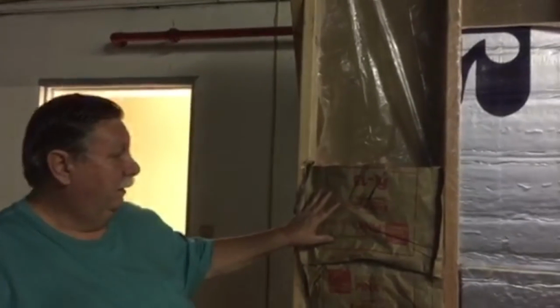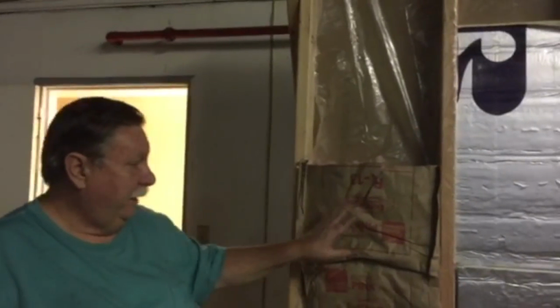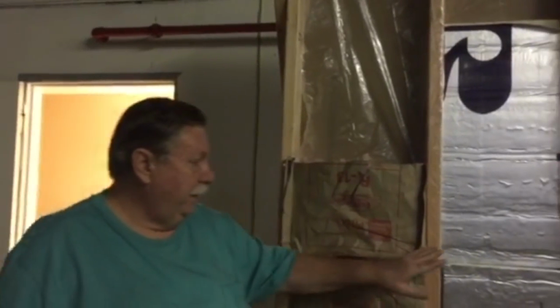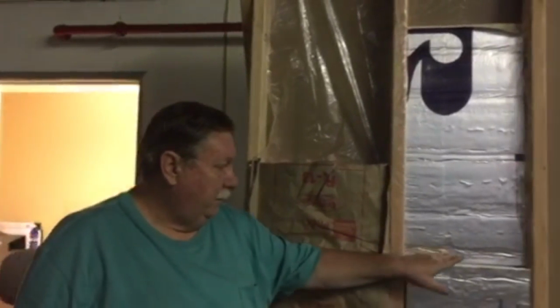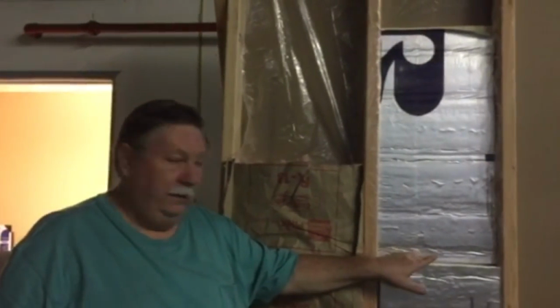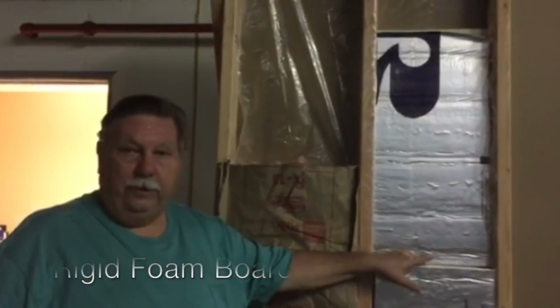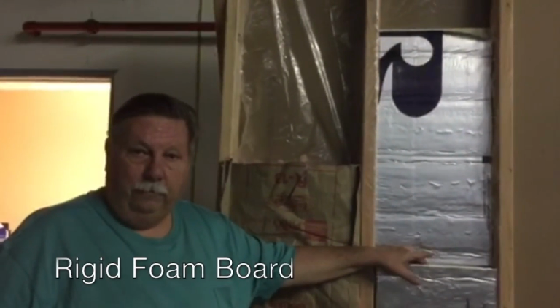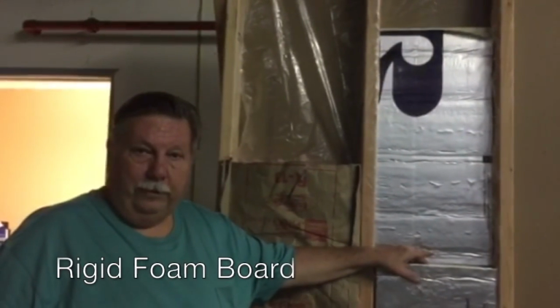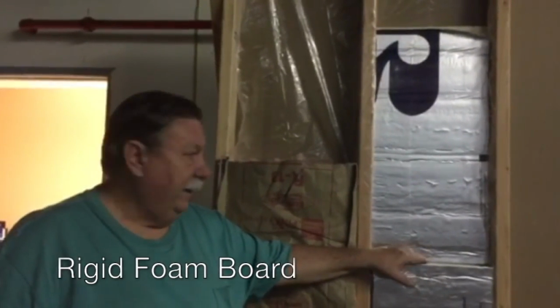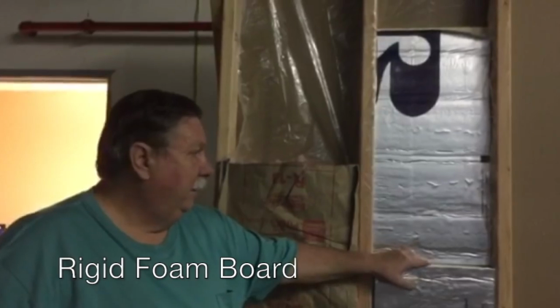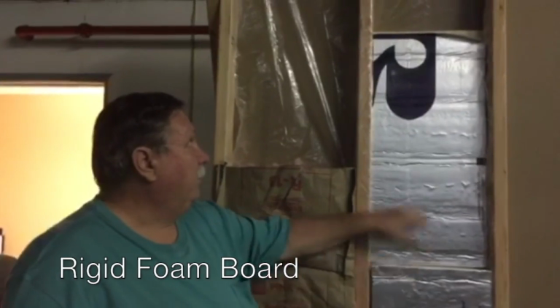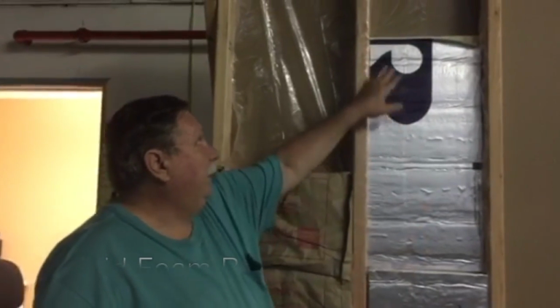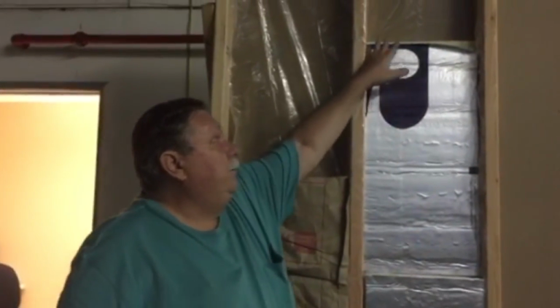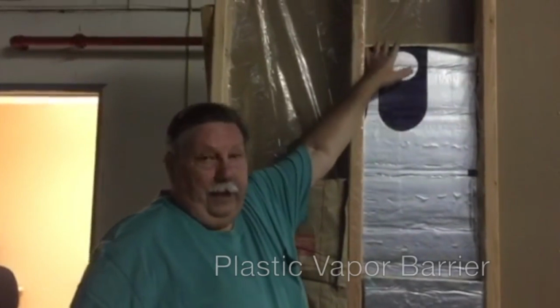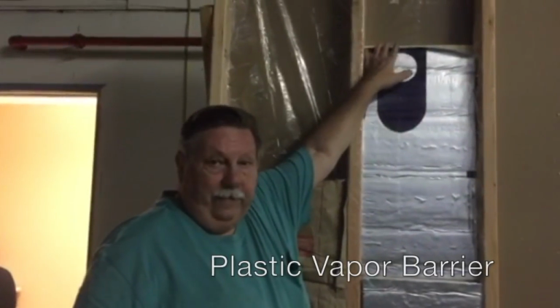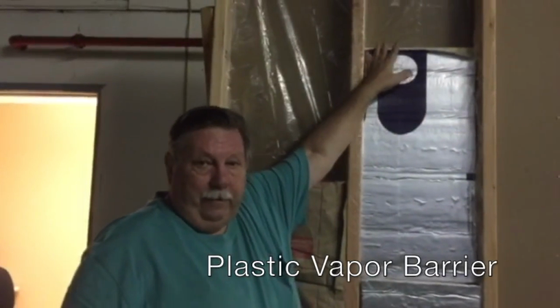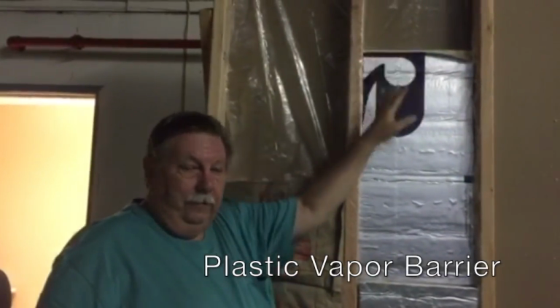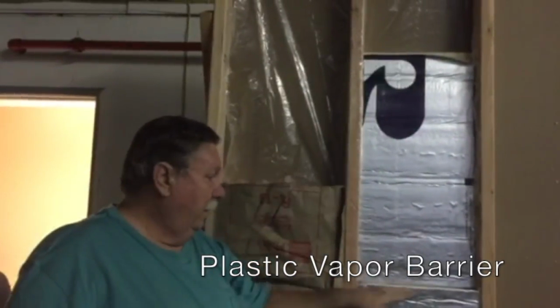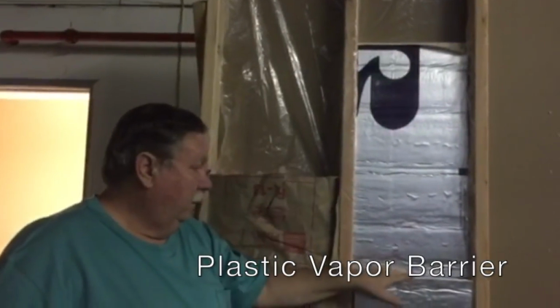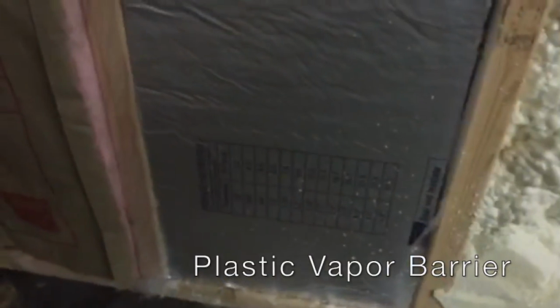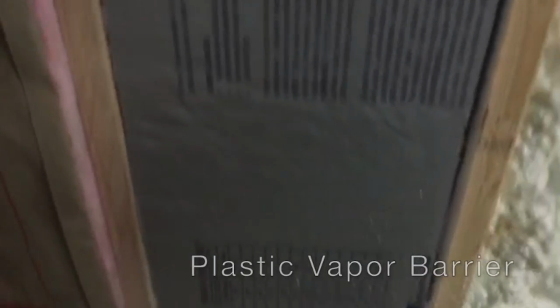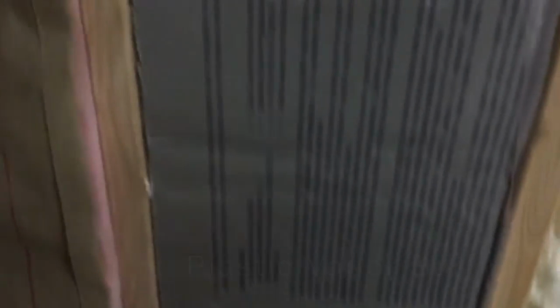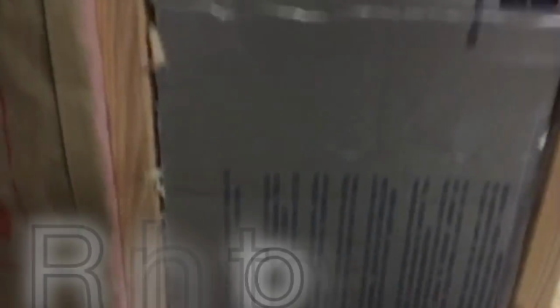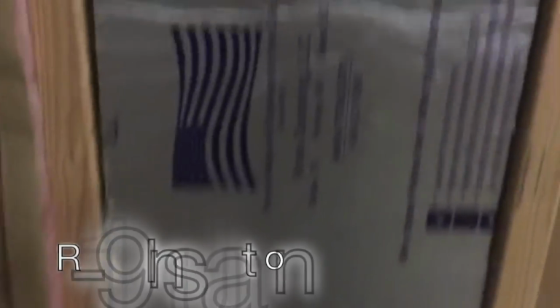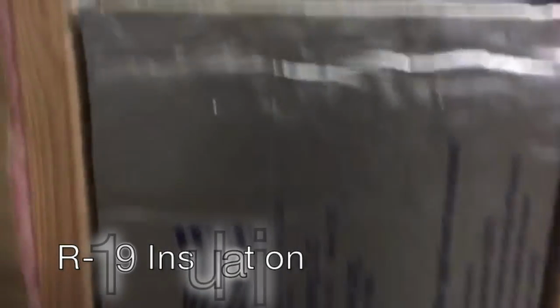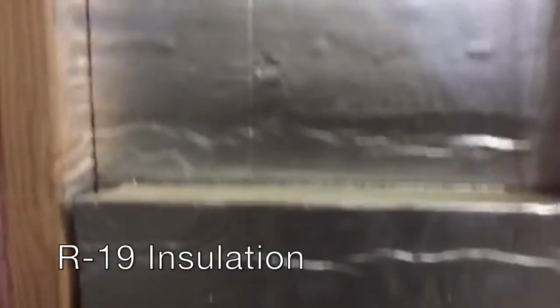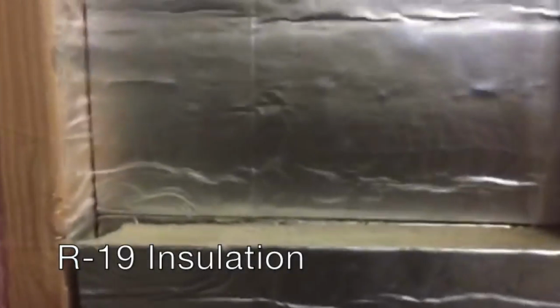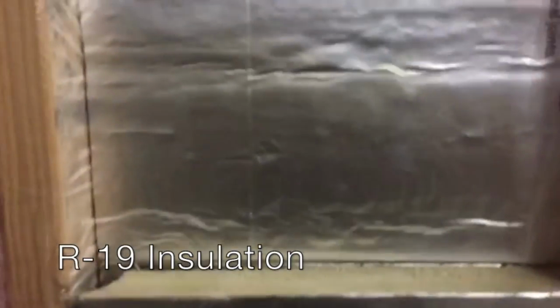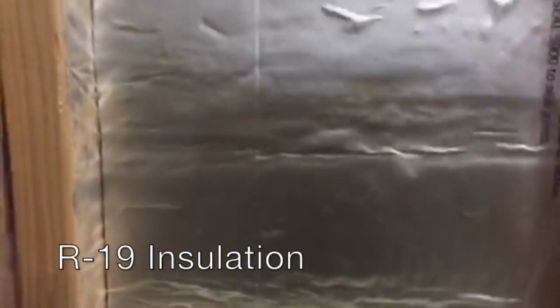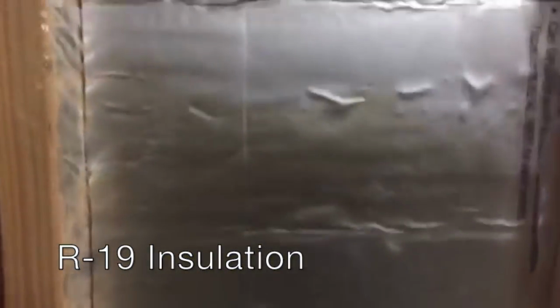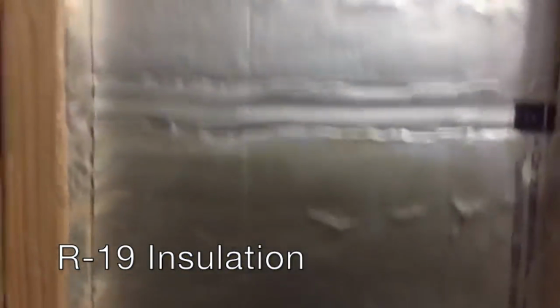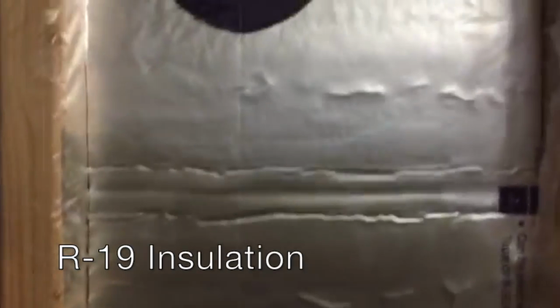Fiberglass insulation will give you an R13 insulation, which is the minimum required for a wine cellar. The next best is using the rigid foam board cut in — you still need to use the plastic vapor barrier. Two layers inch-and-a-half thick is going to give you an R19 insulation.